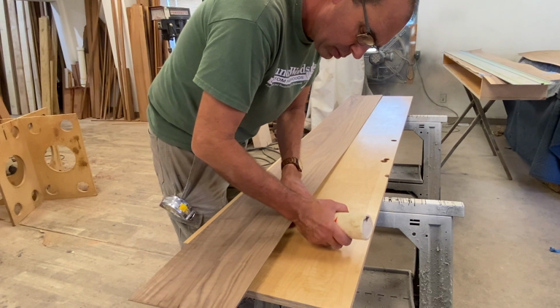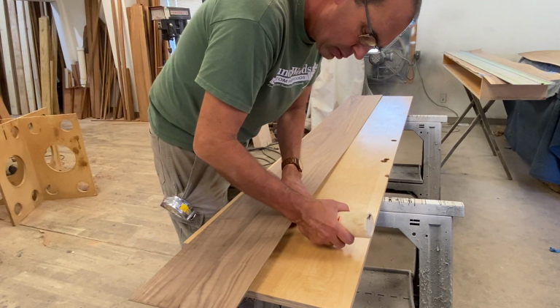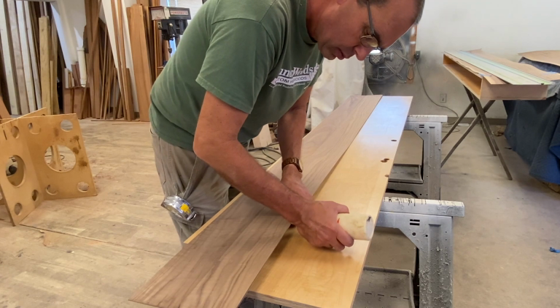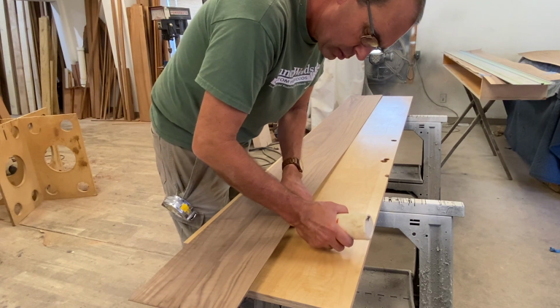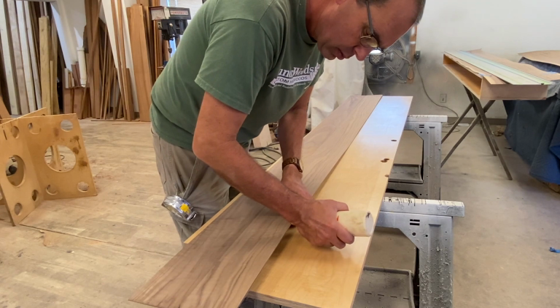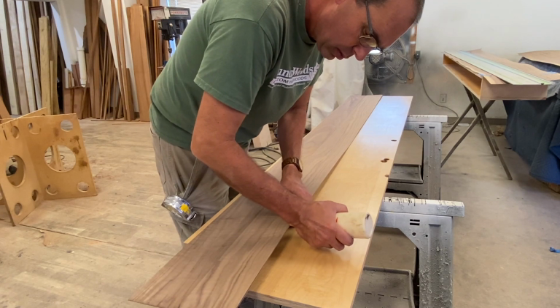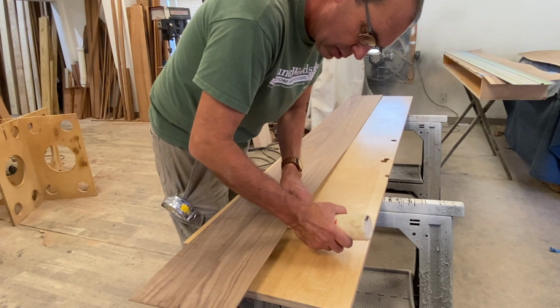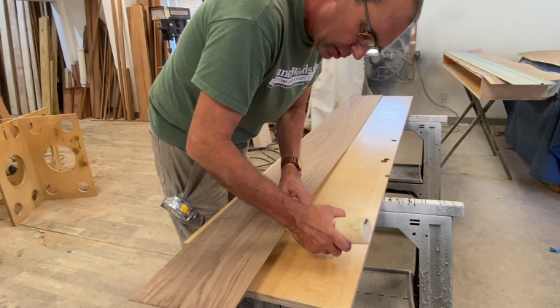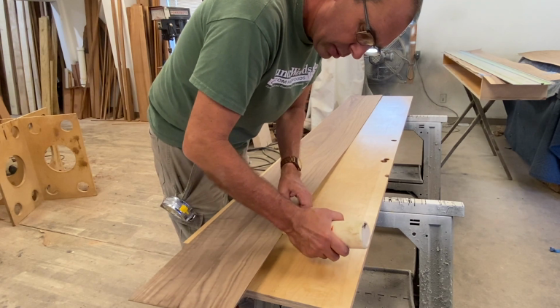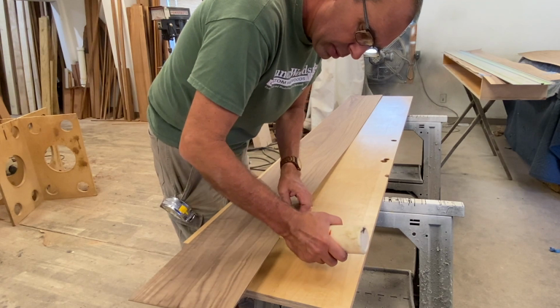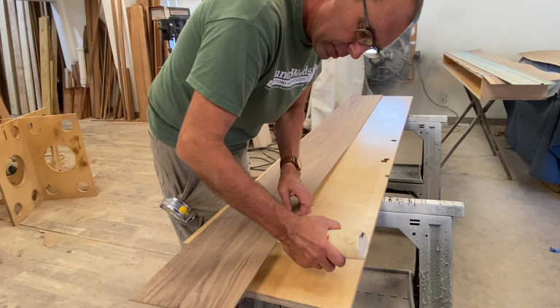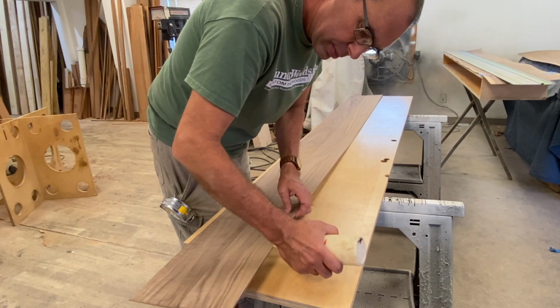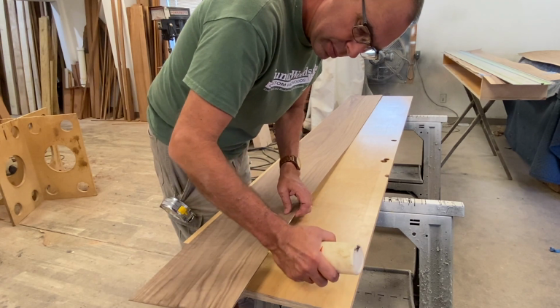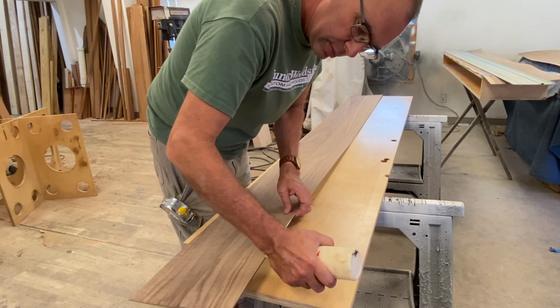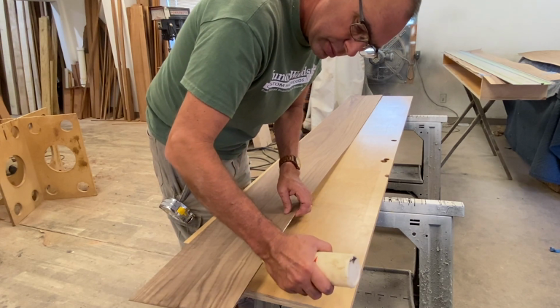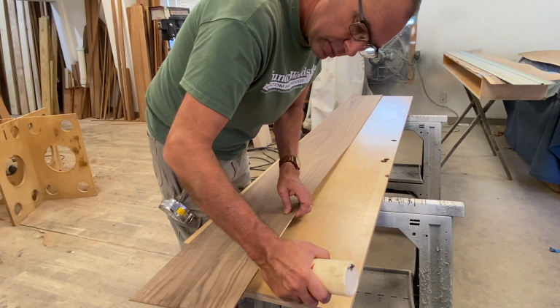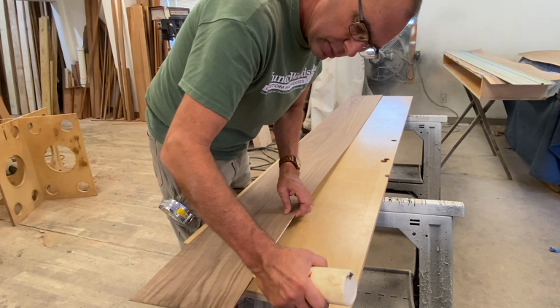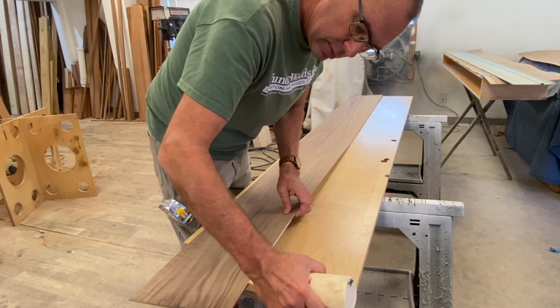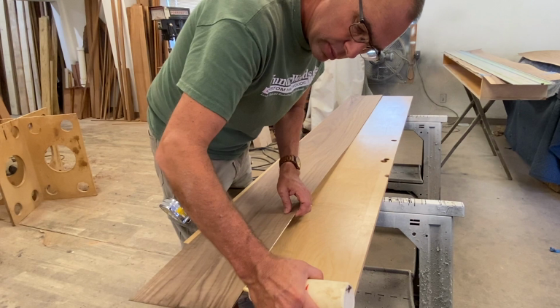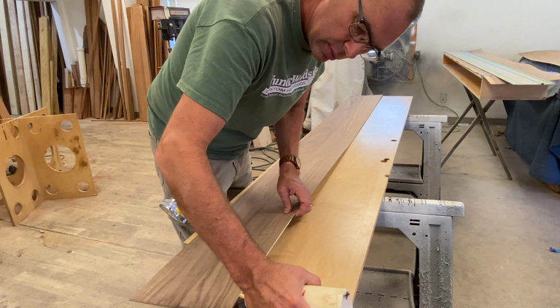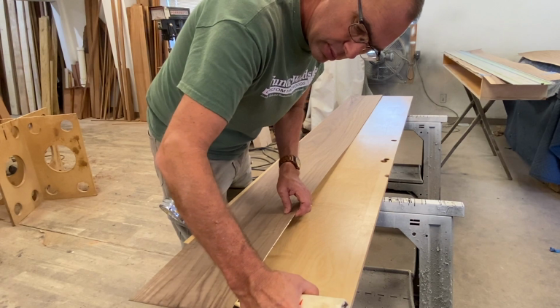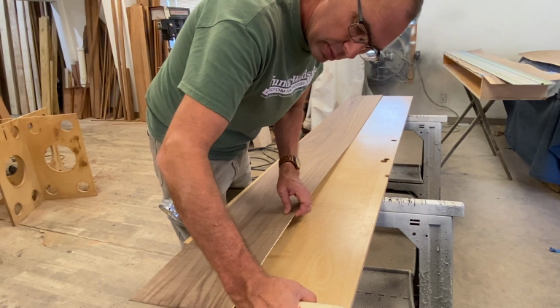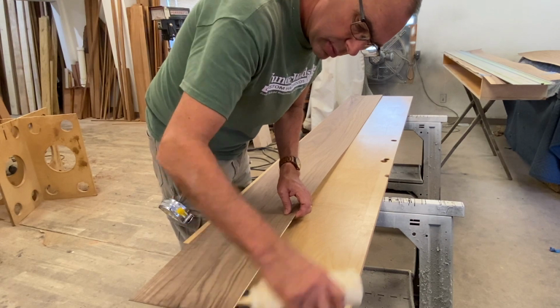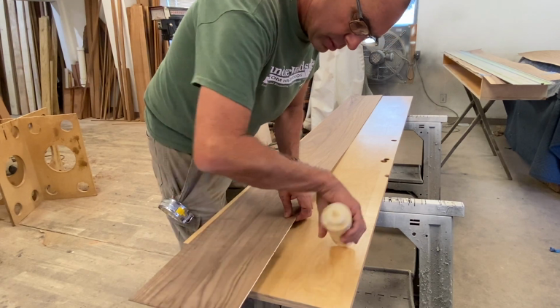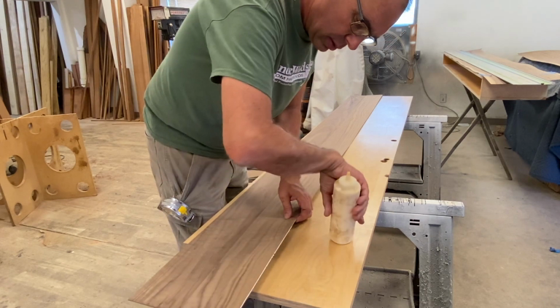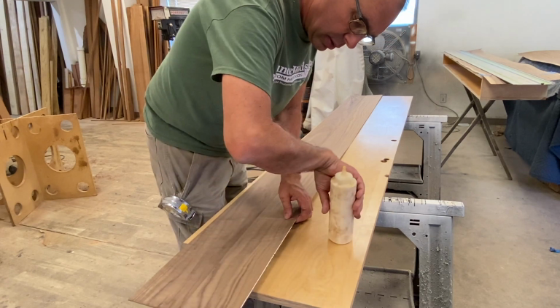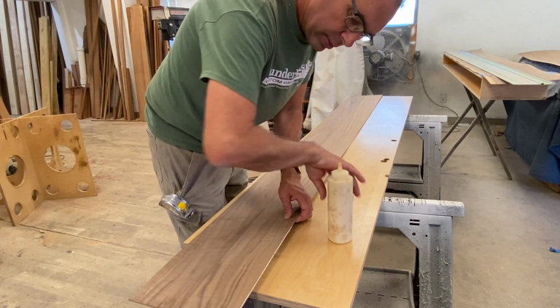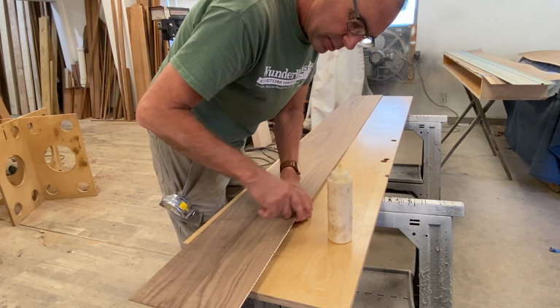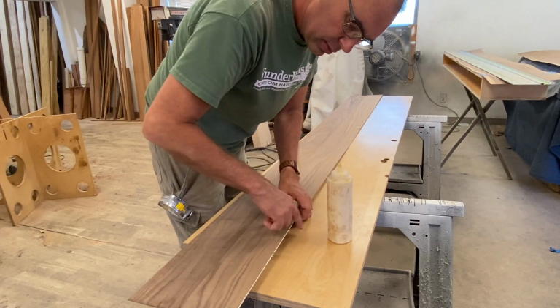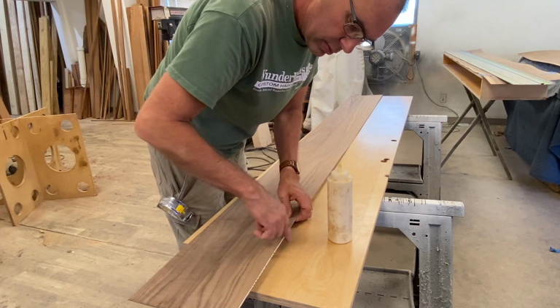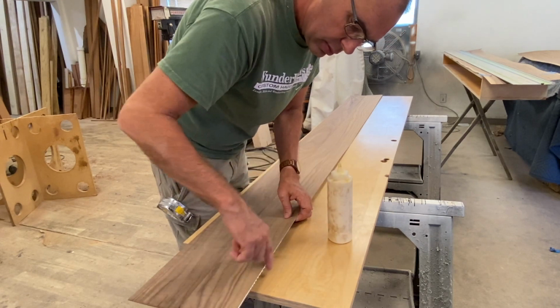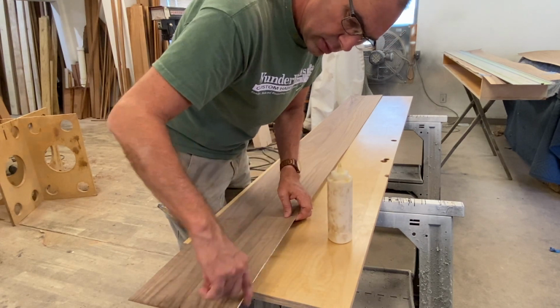After I got the two pieces together I taped them up and then folded them back so I could apply some Titebond One to the seam.